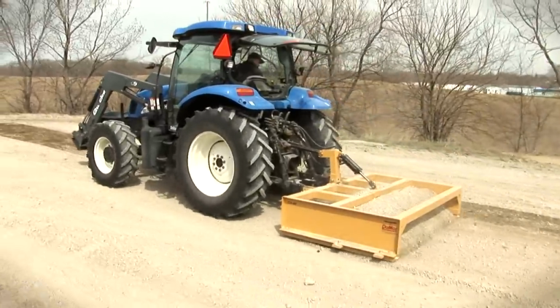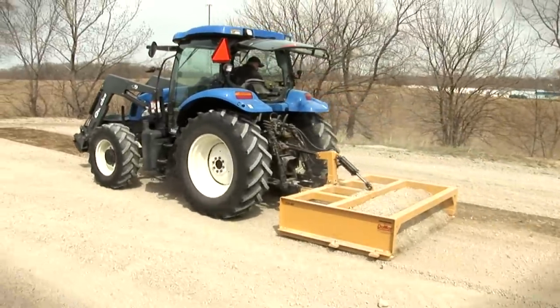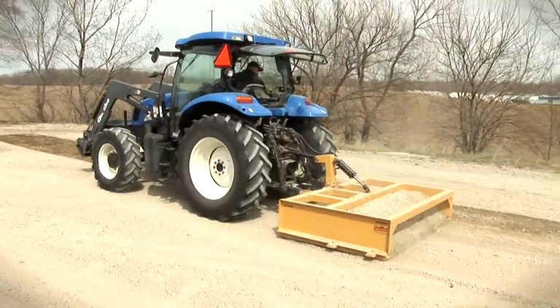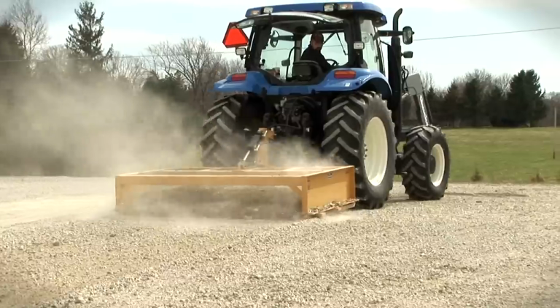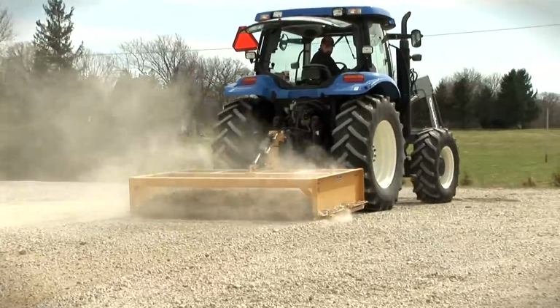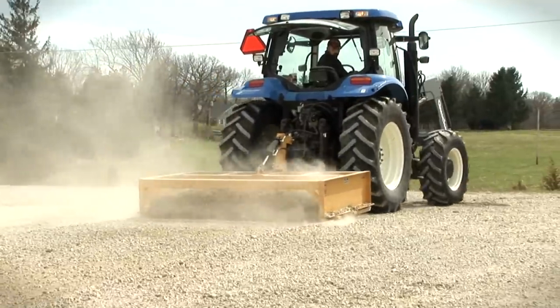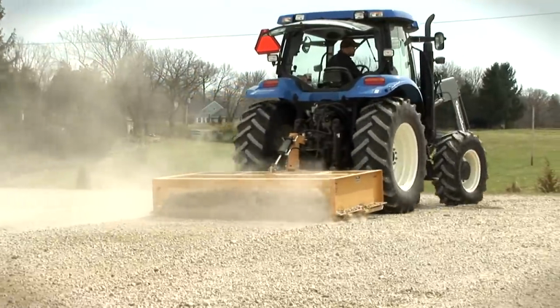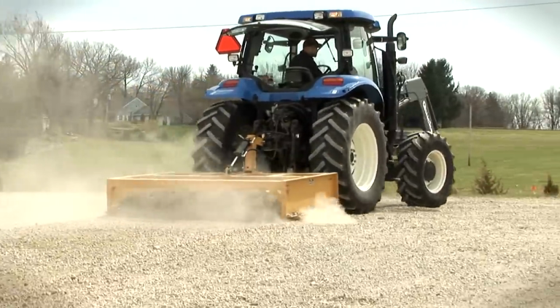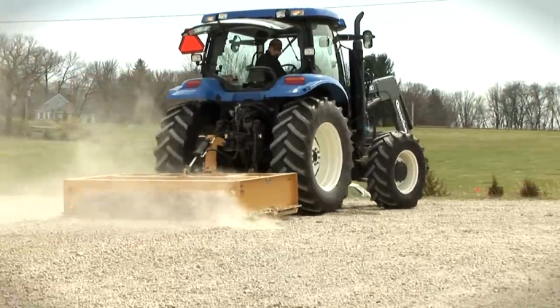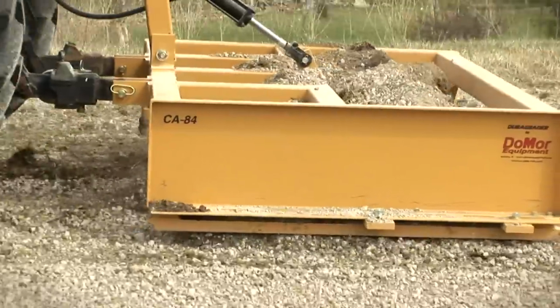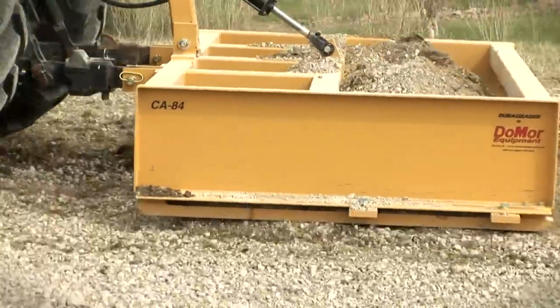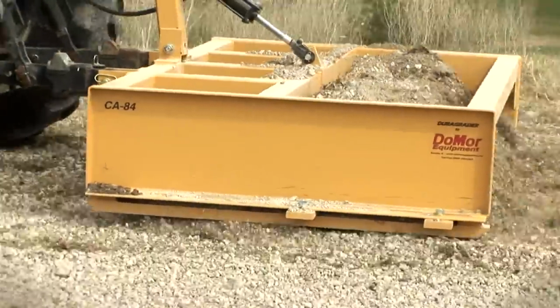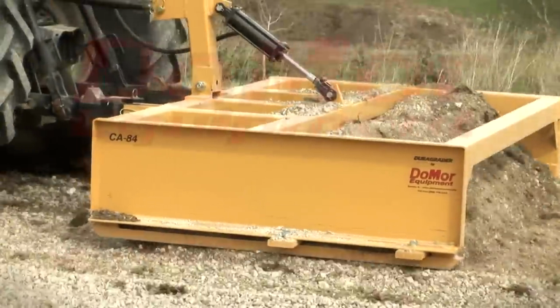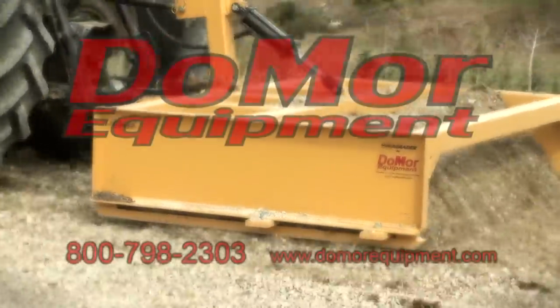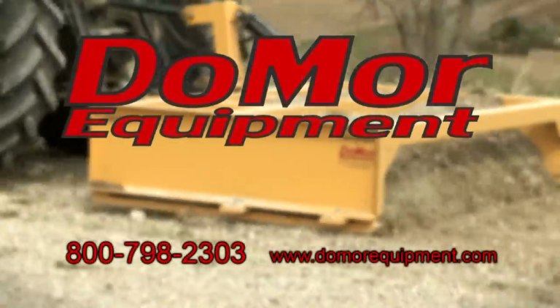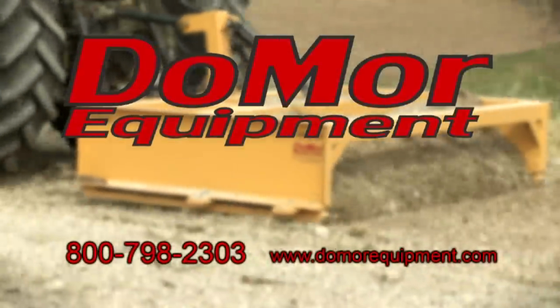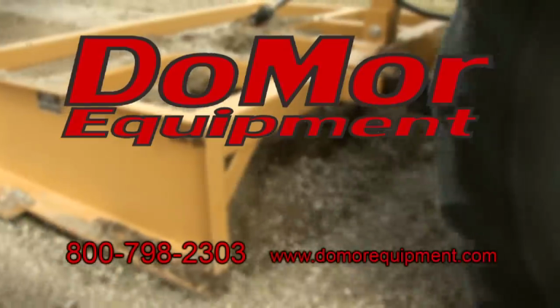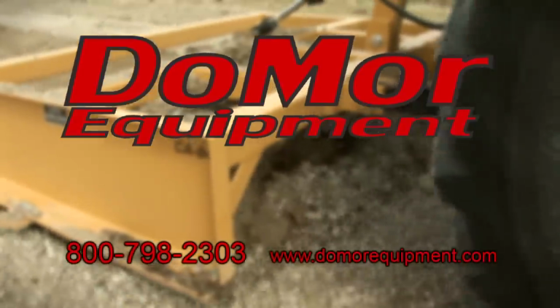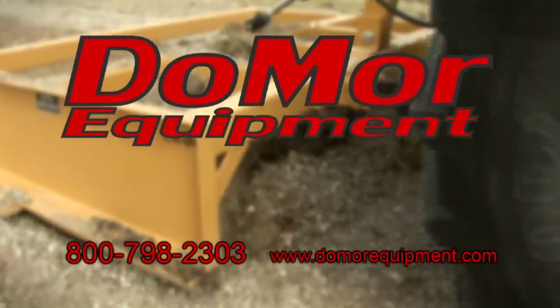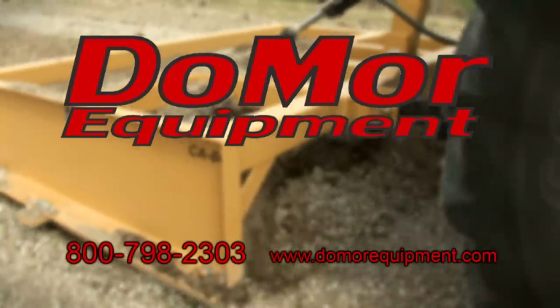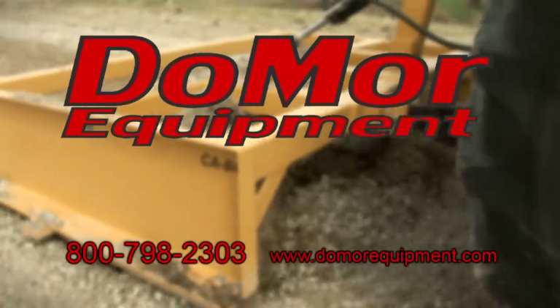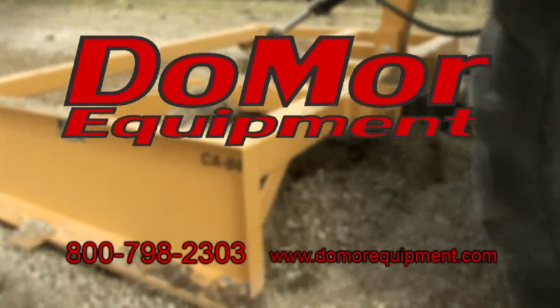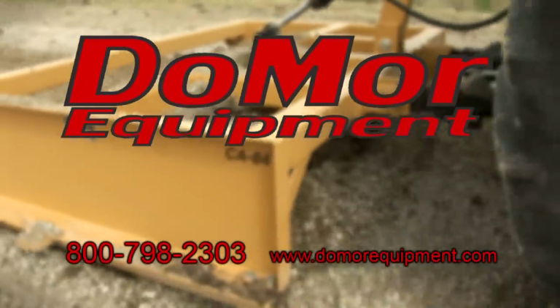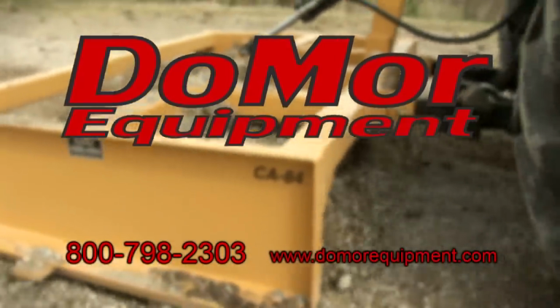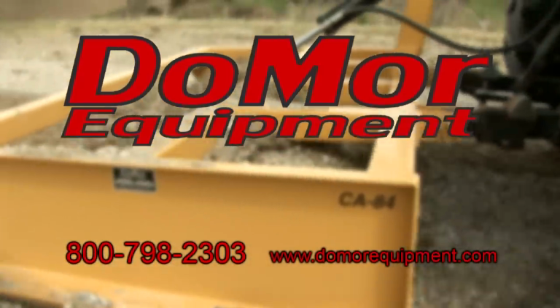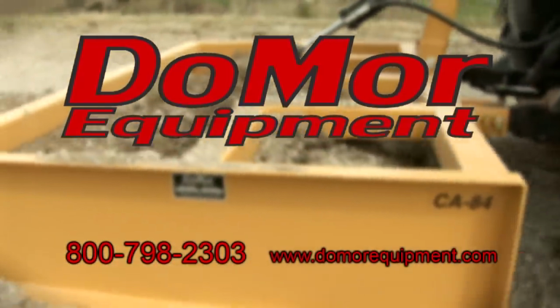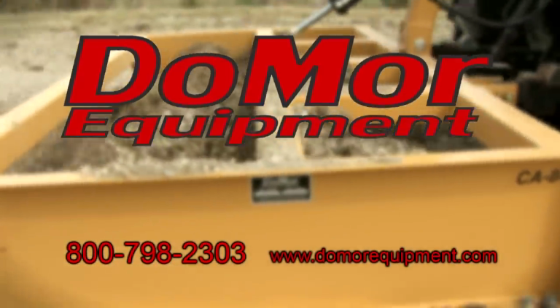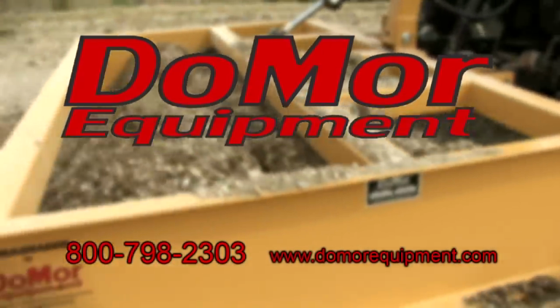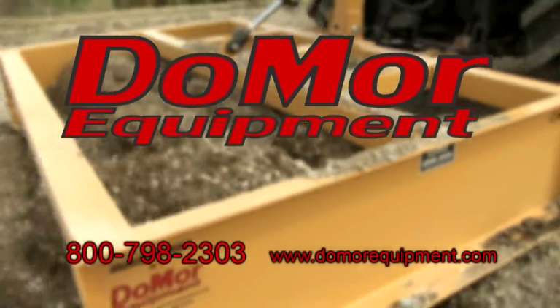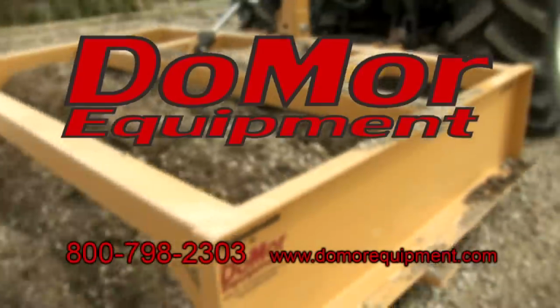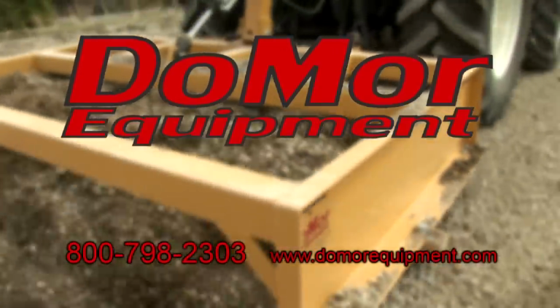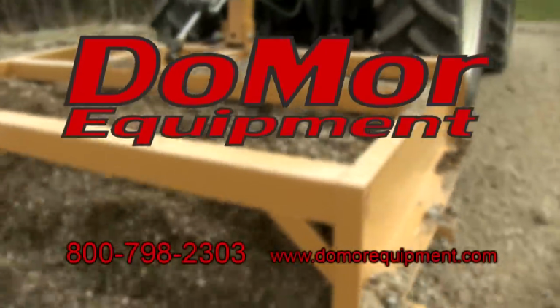Make your road, parking lot, or trail like new again using a CA Series Adjustable Grader. Contact us today toll free at 800-798-2303 or on the internet at www.domoreequipment.com.